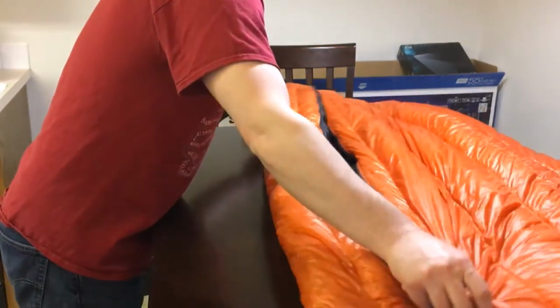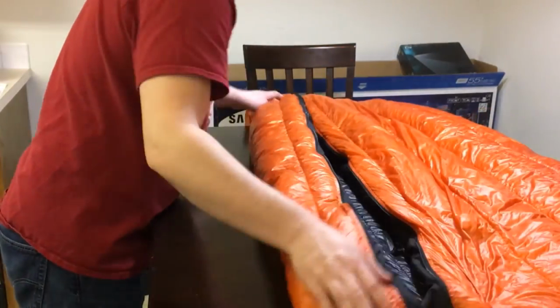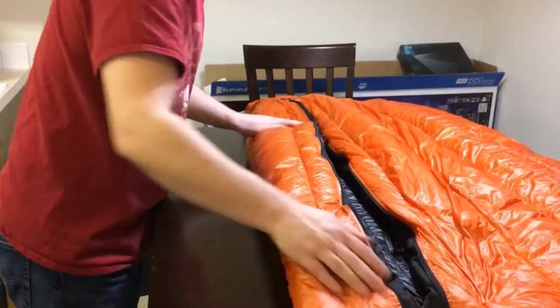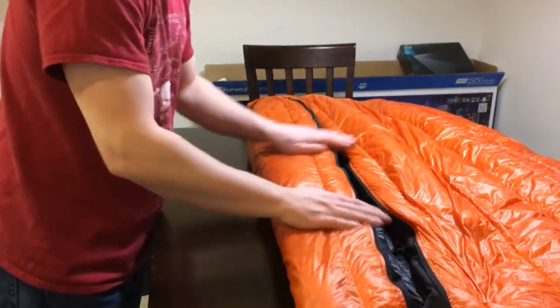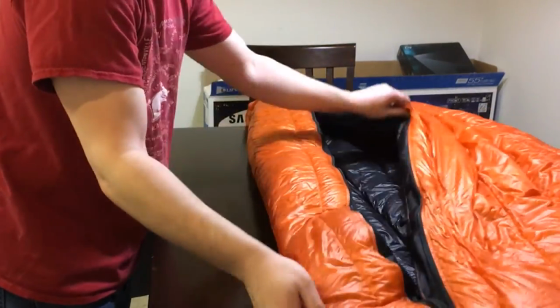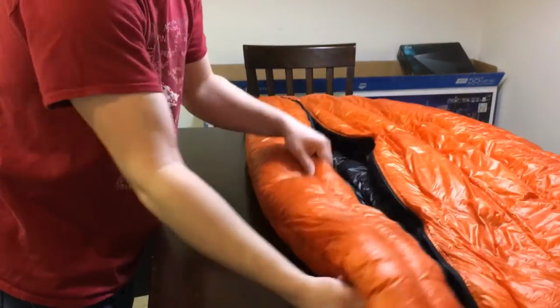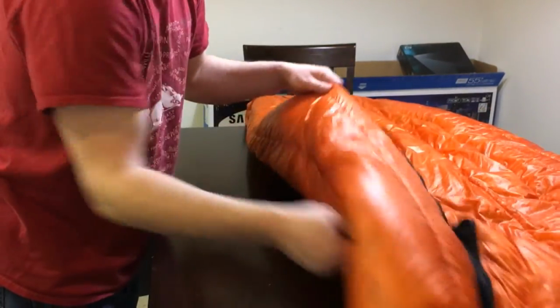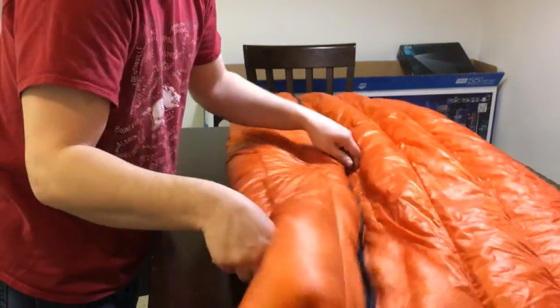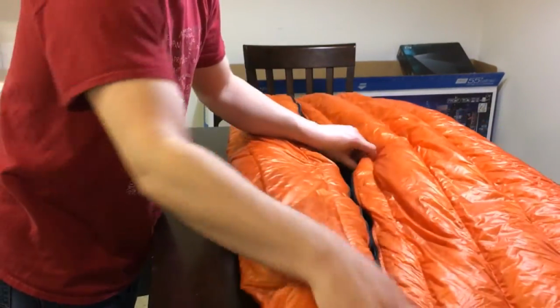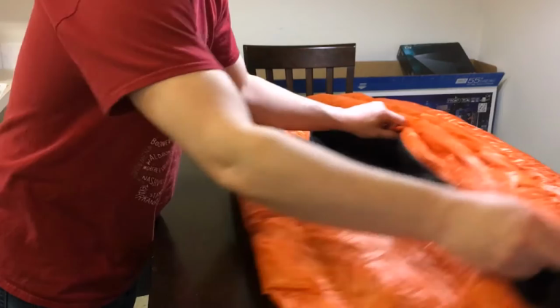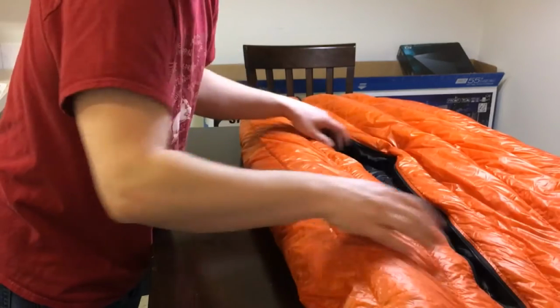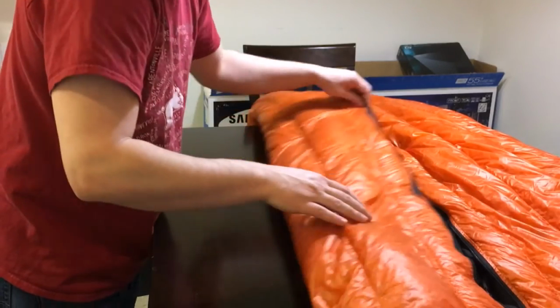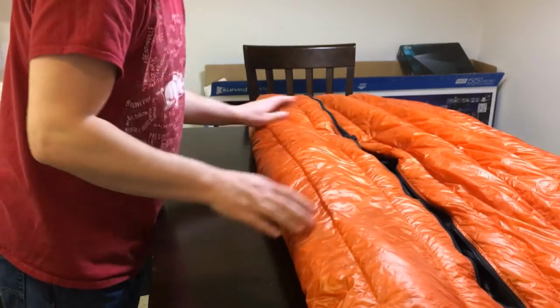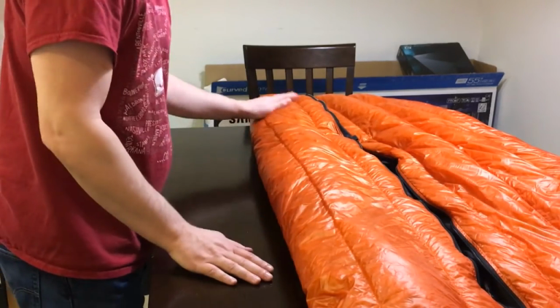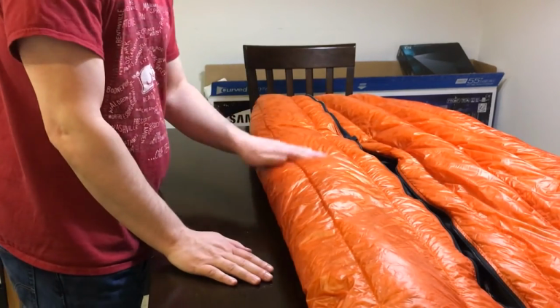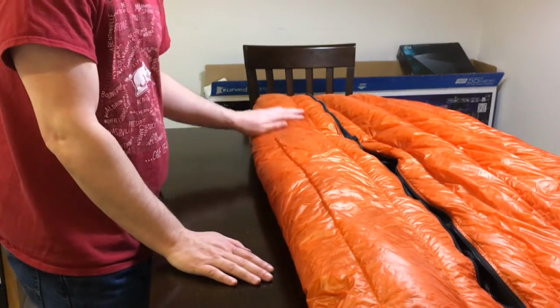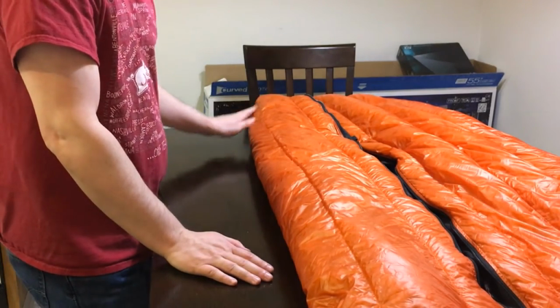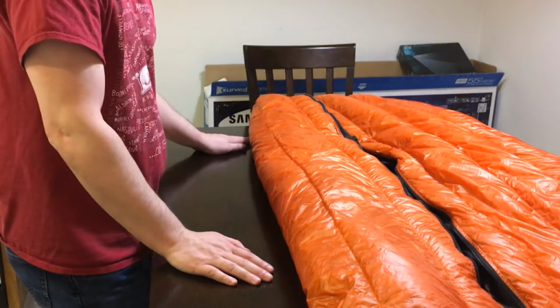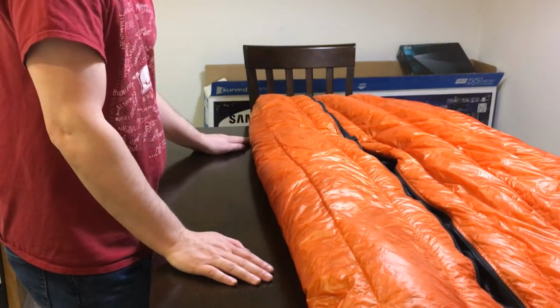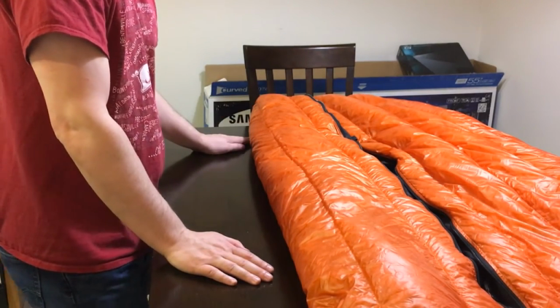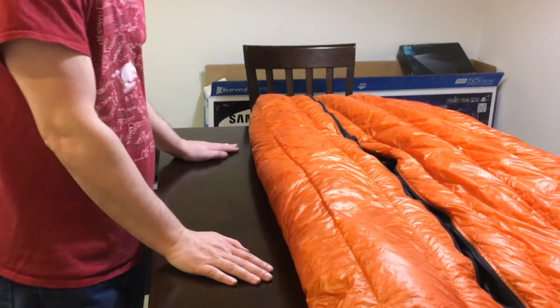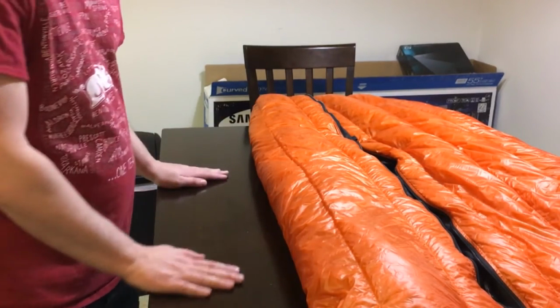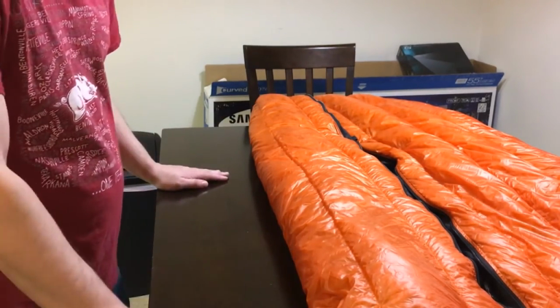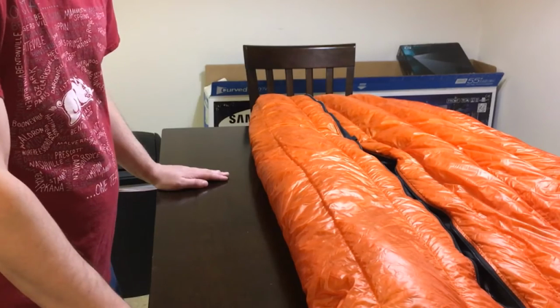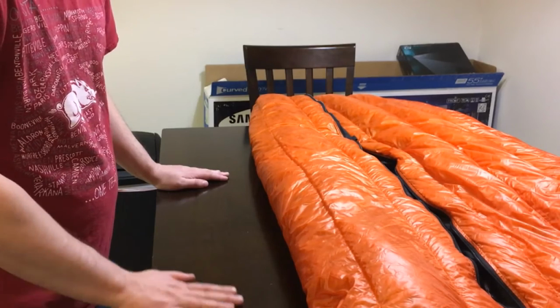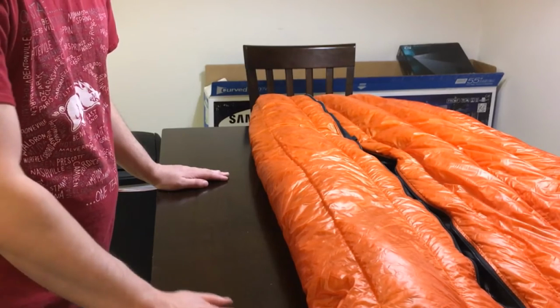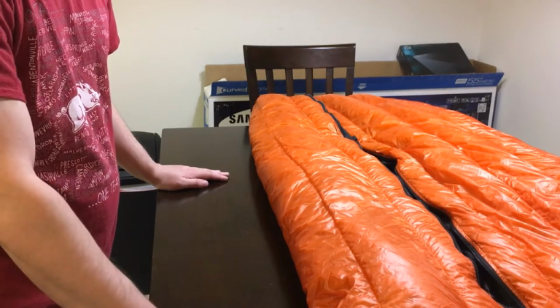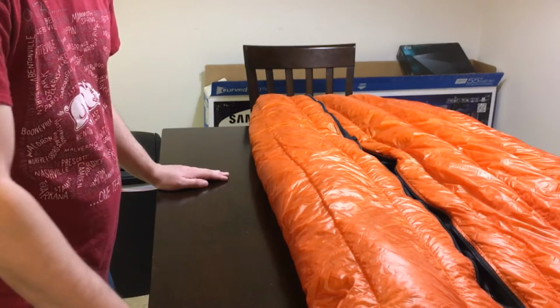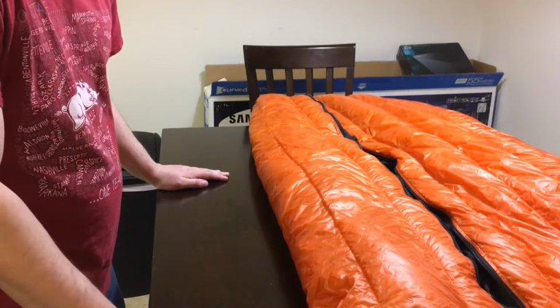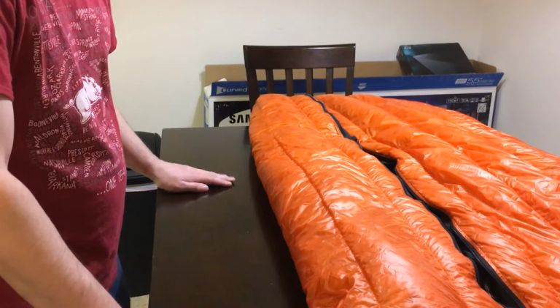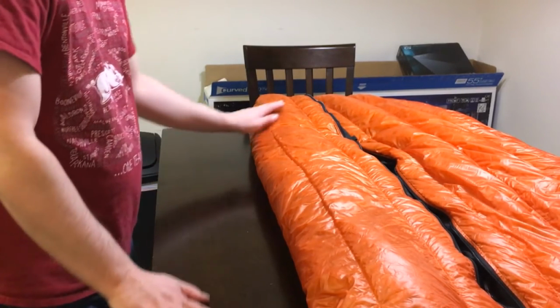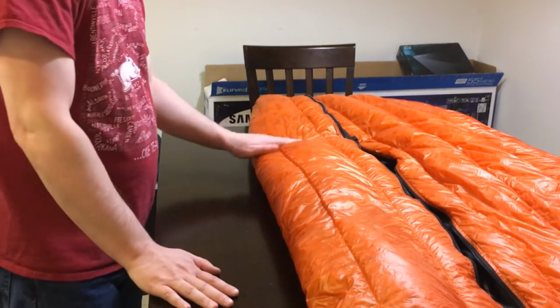I haven't tried this out in the field yet. I'll probably do so in the next few weeks when it warms up enough. Right now the snow's melting and it's just yucky outside, so I'm not going to mess with it.